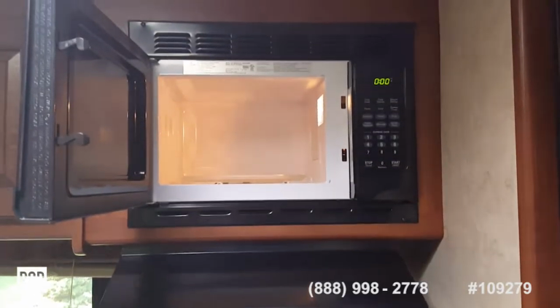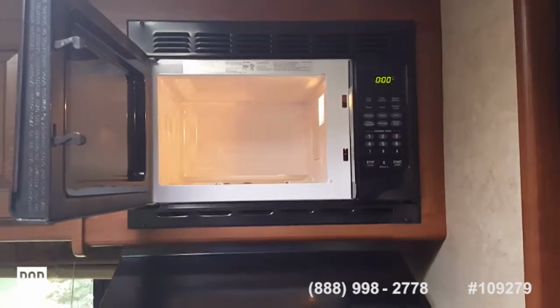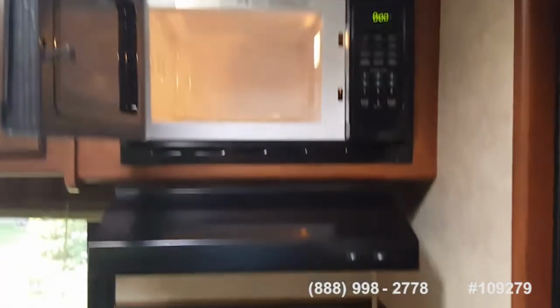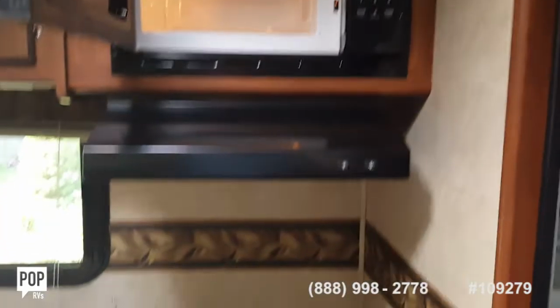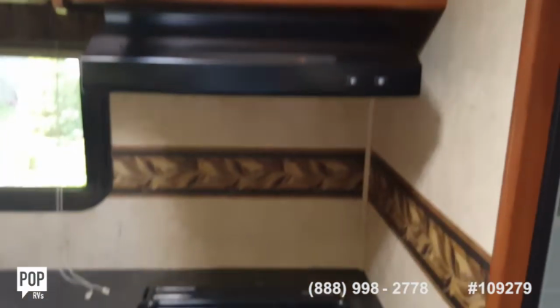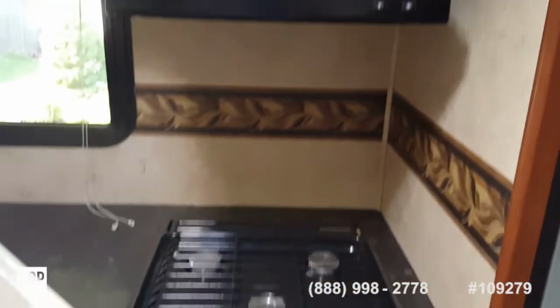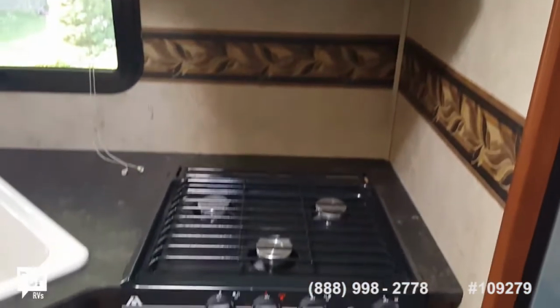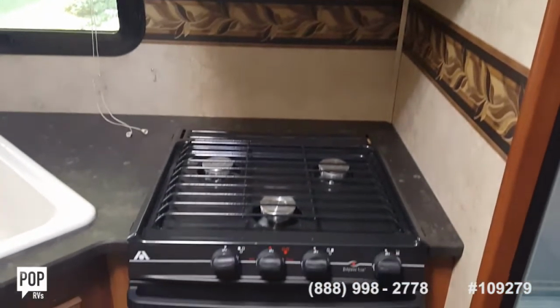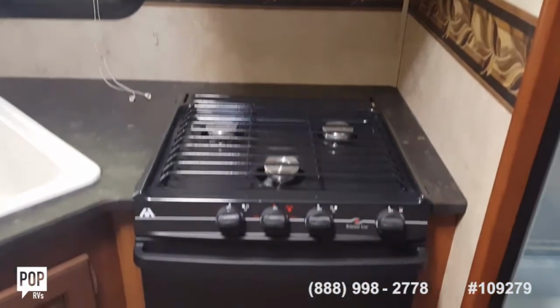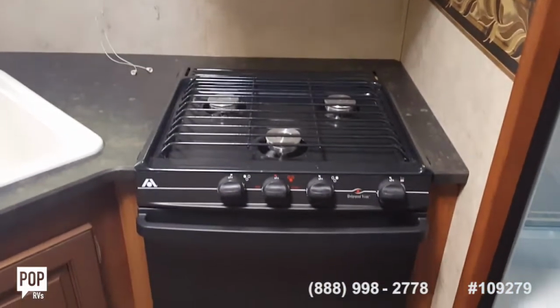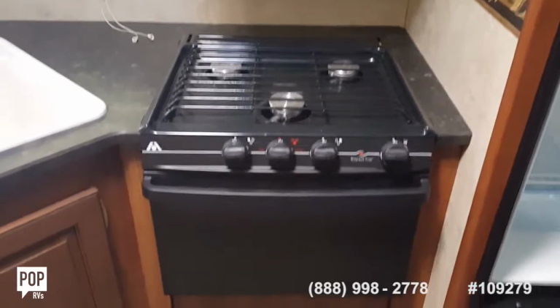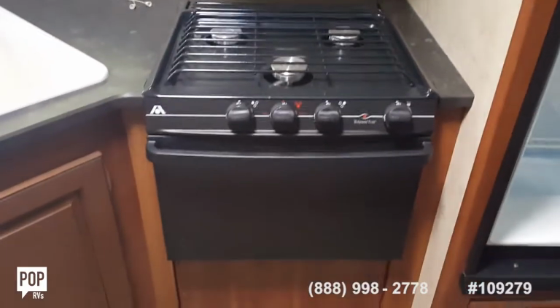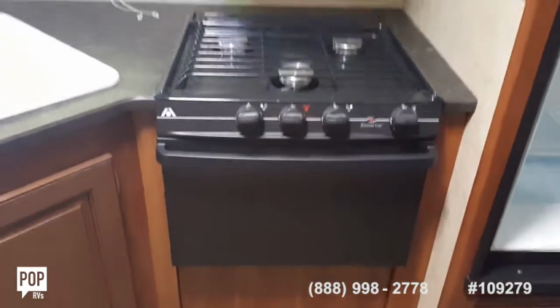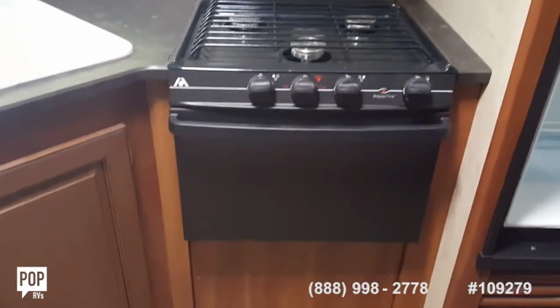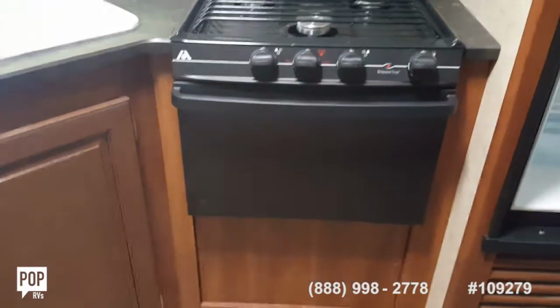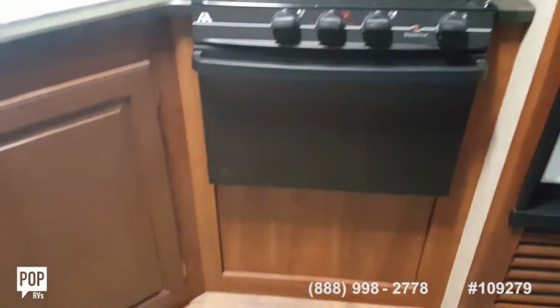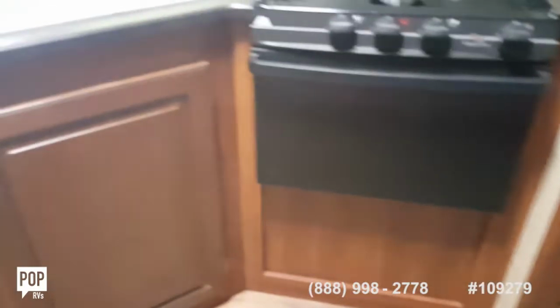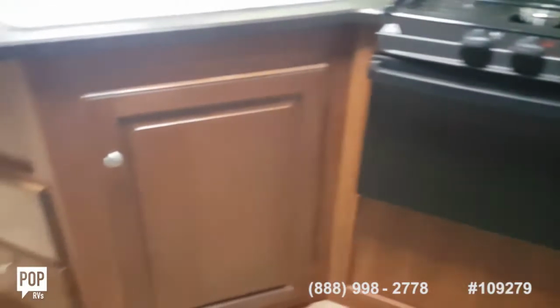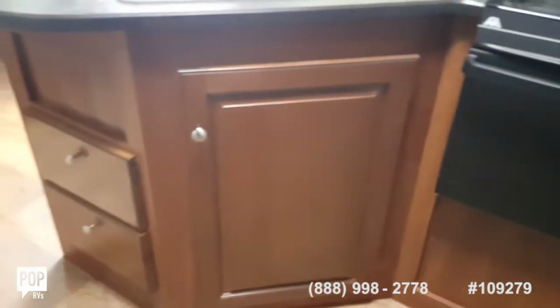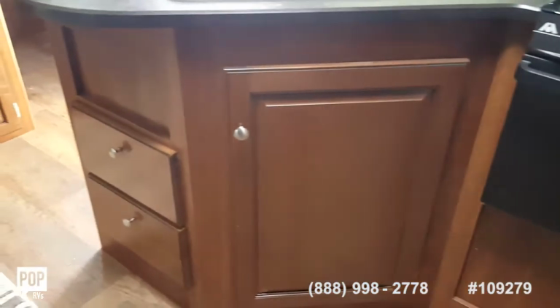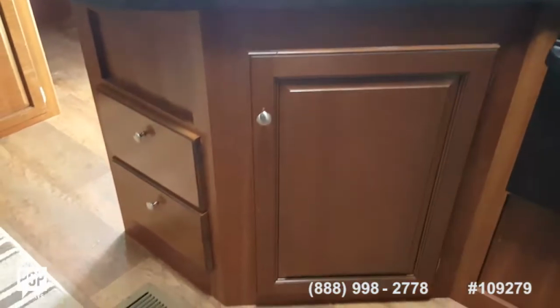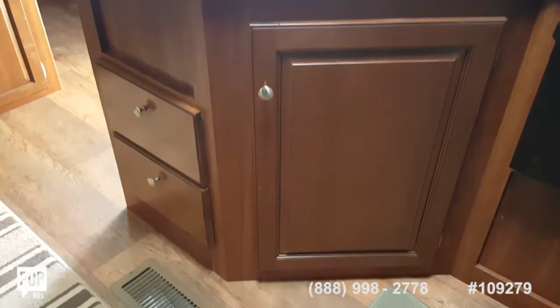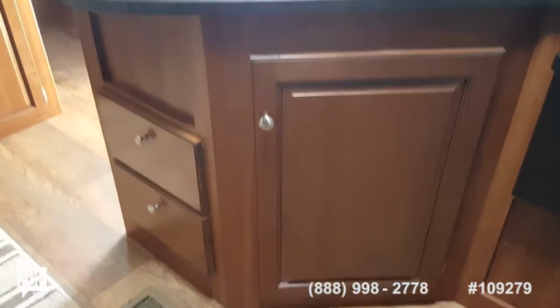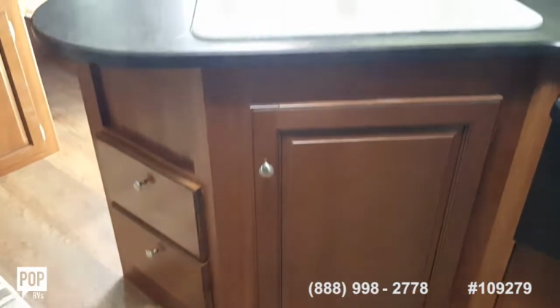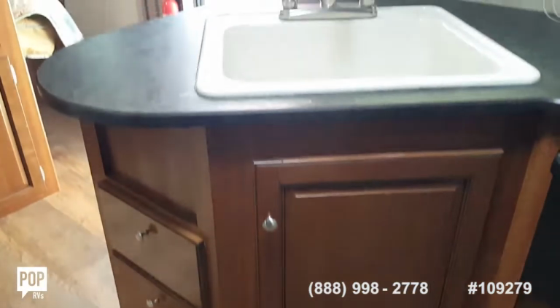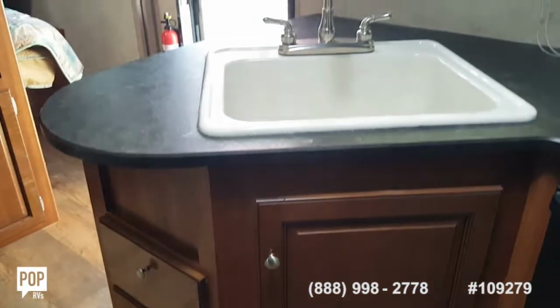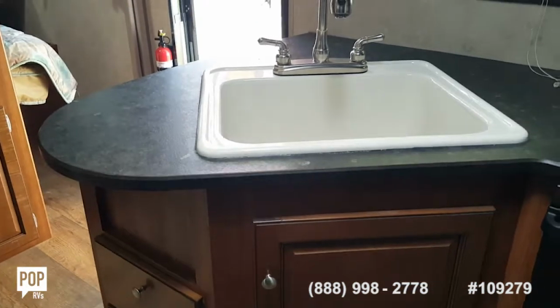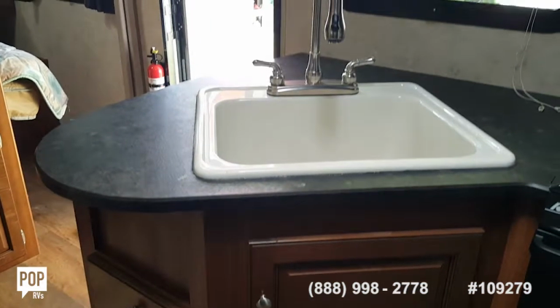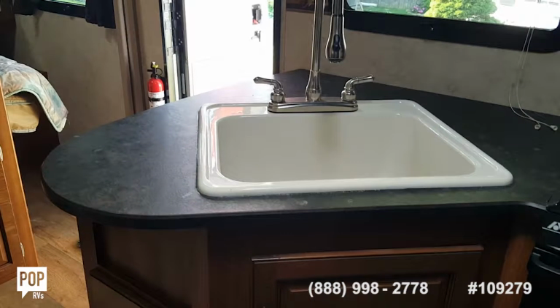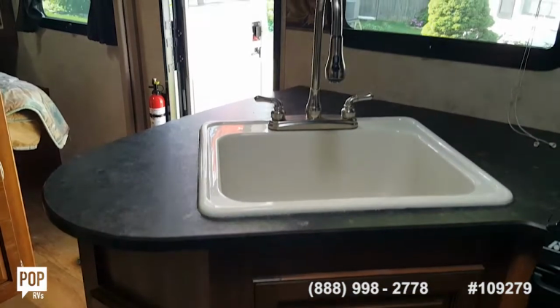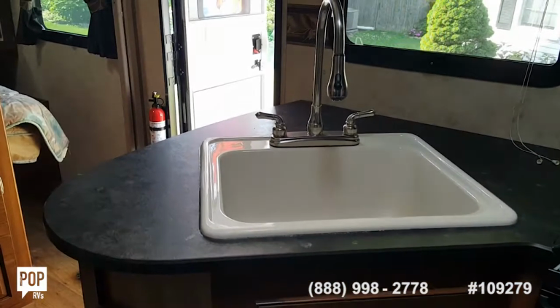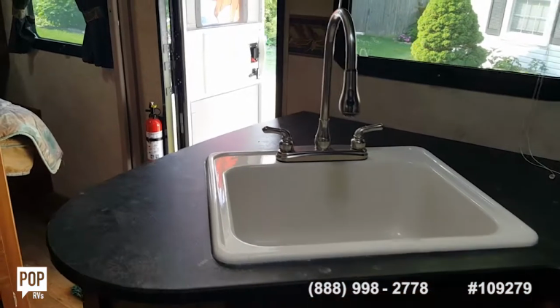There are two 20-gallon propane tanks, which are located up forward on the tongue of the trailer.